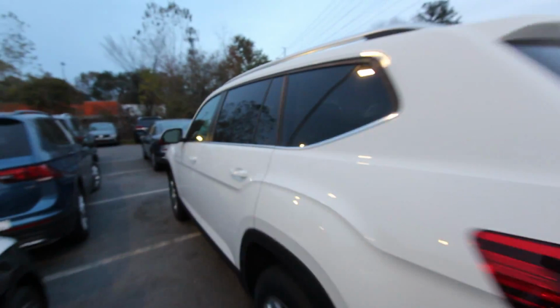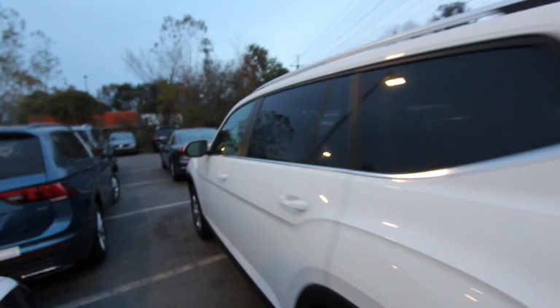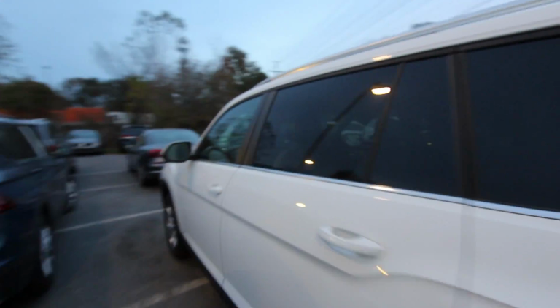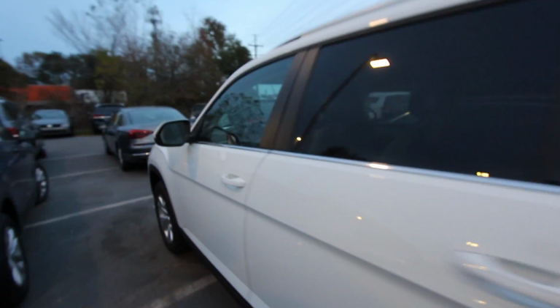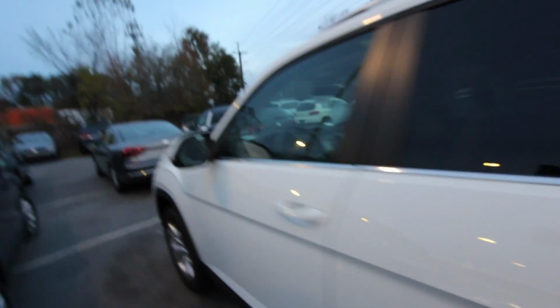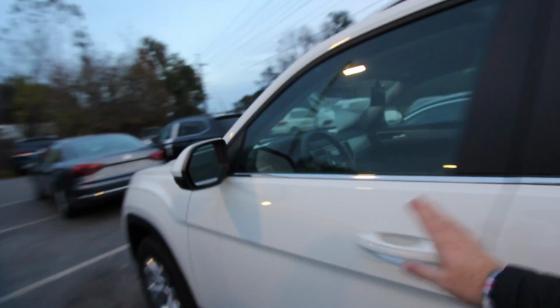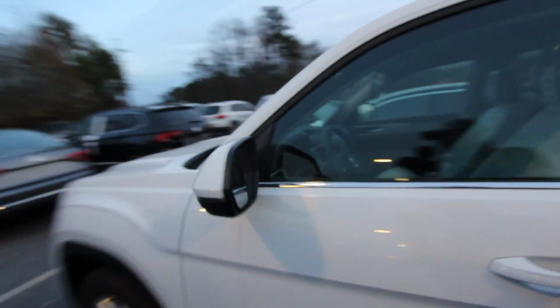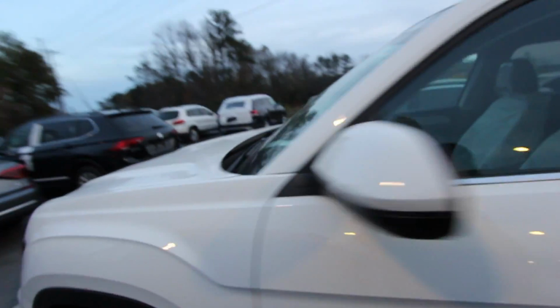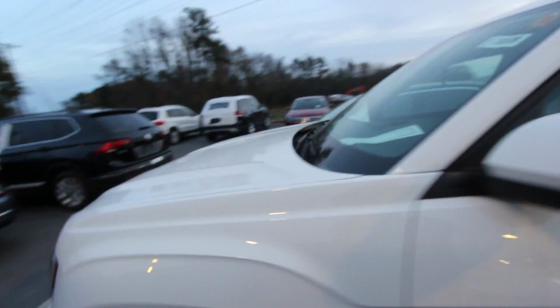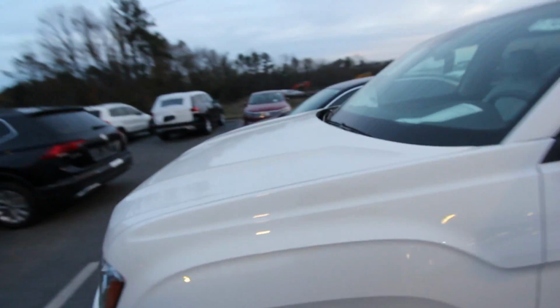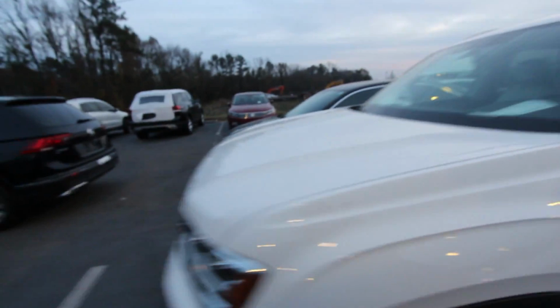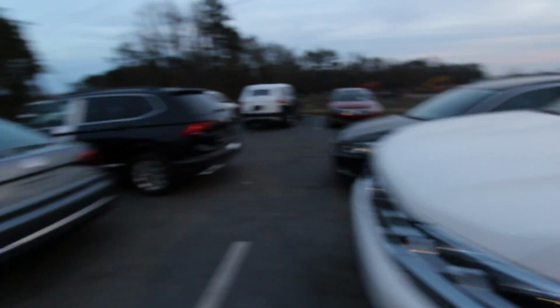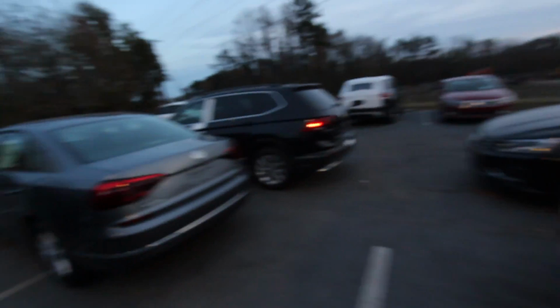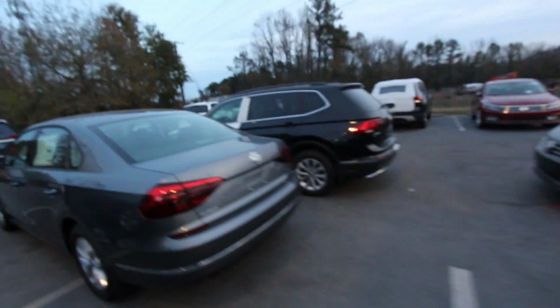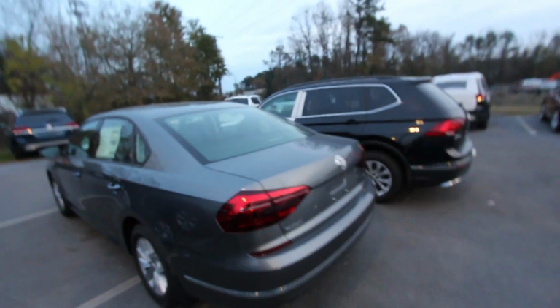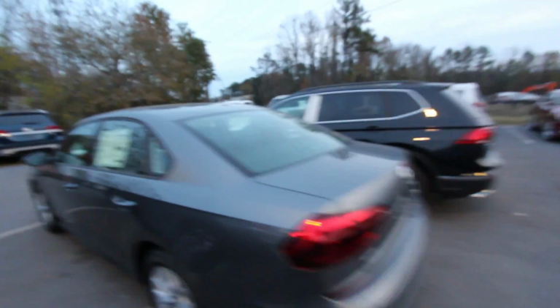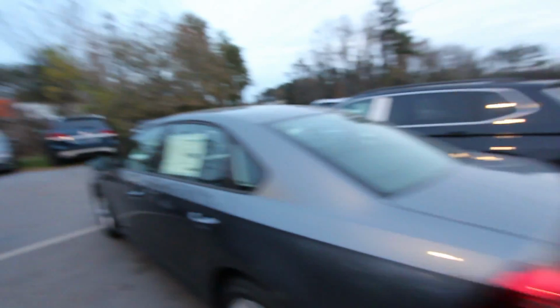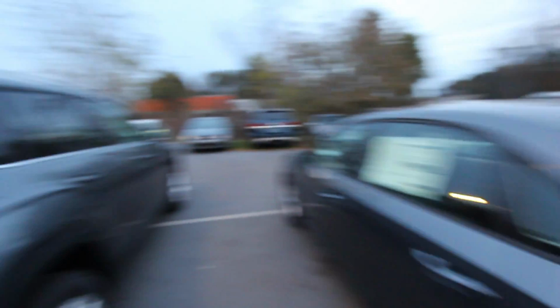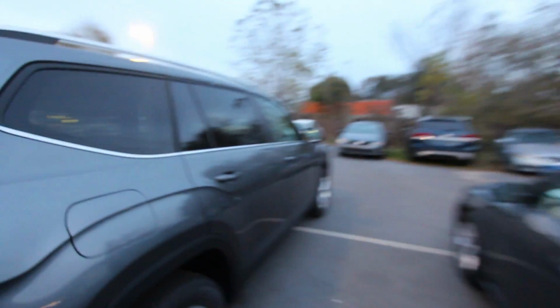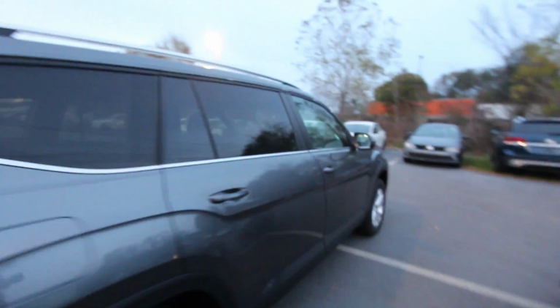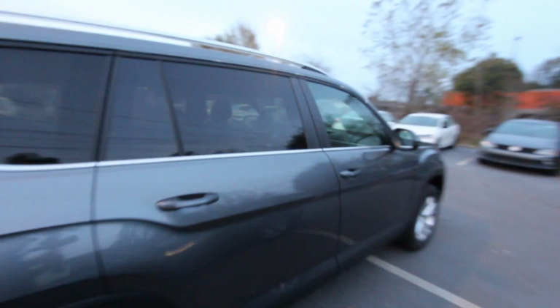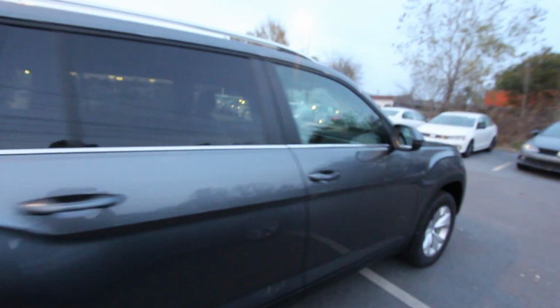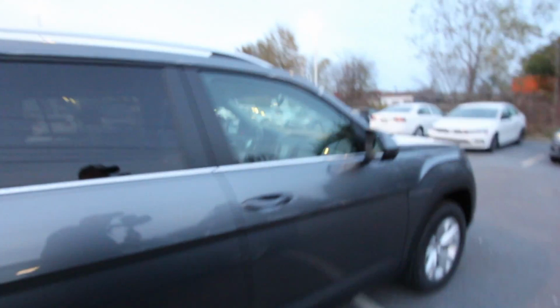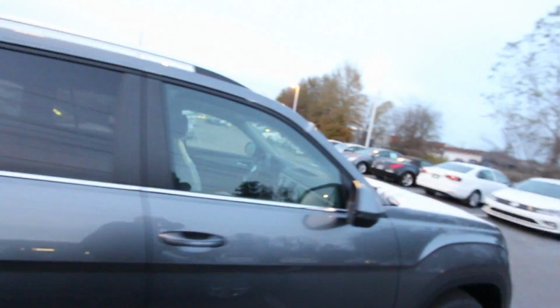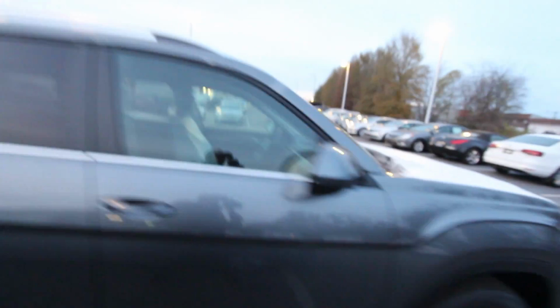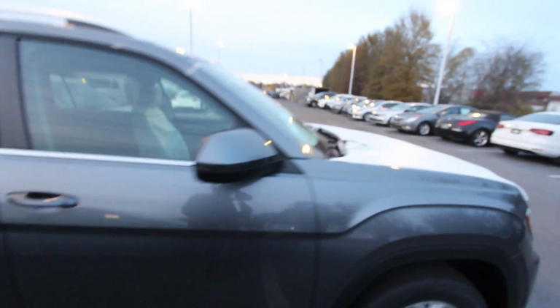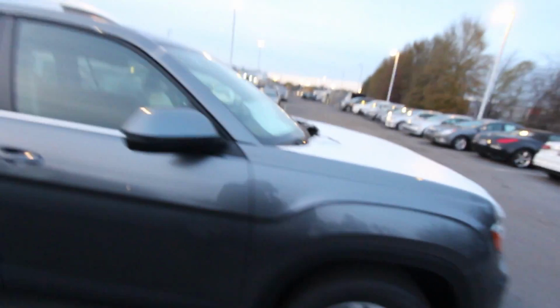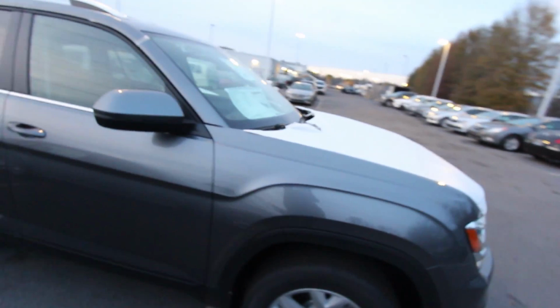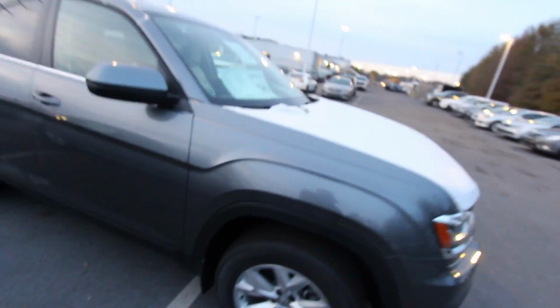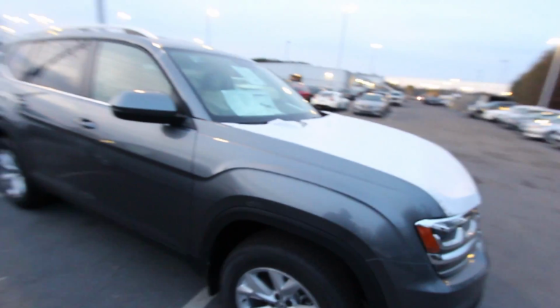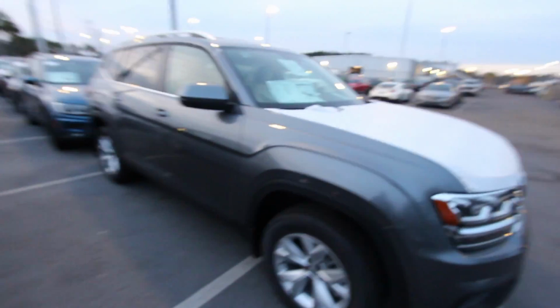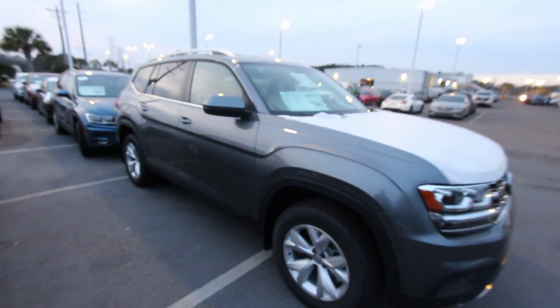That's about it on looking at this R-Line before it gets cleaned up. Once it's all cleaned up, we'll definitely see what we can do about making a nice in-depth video.